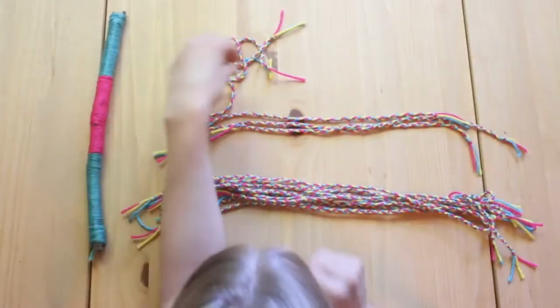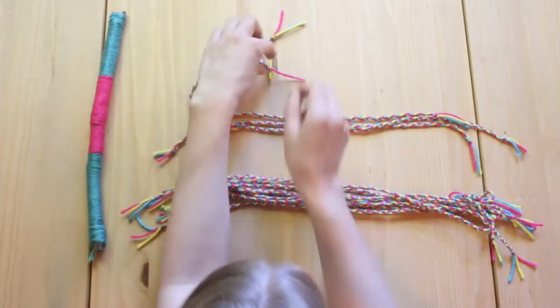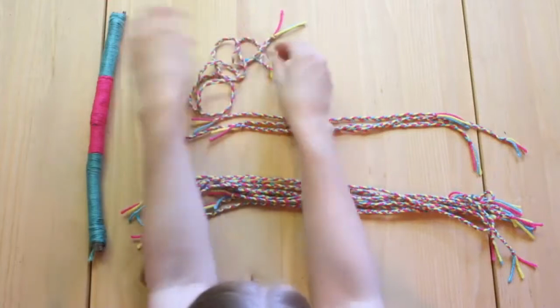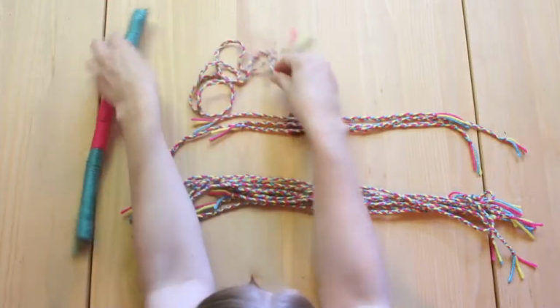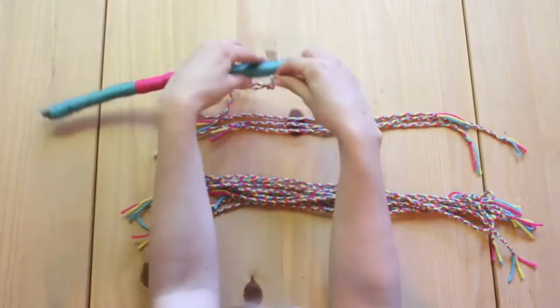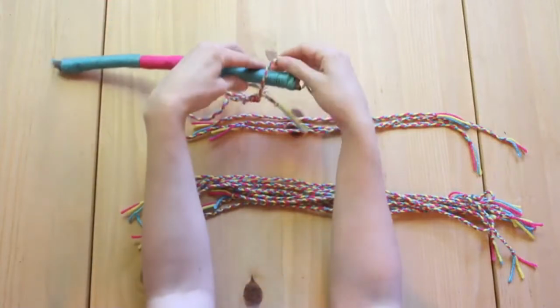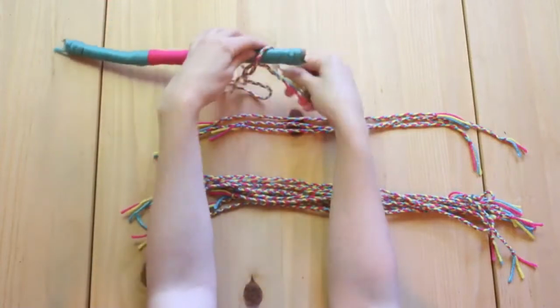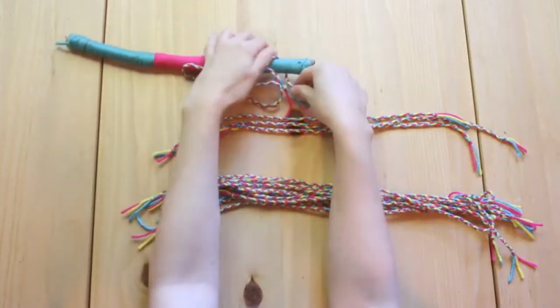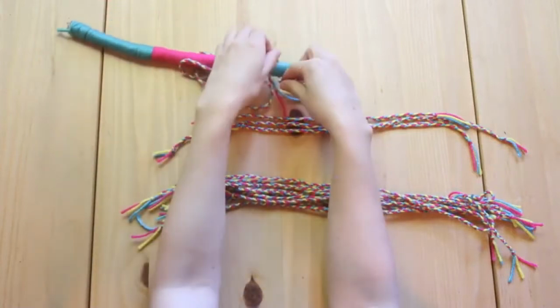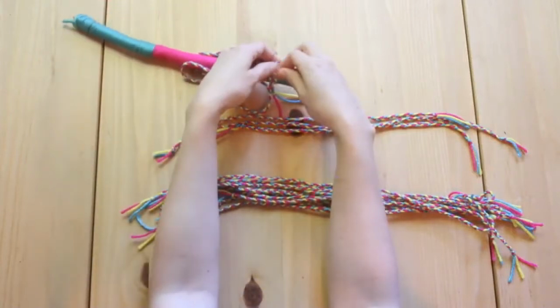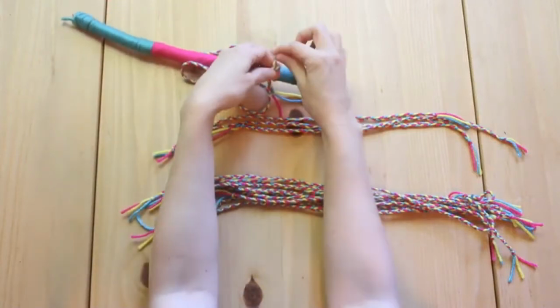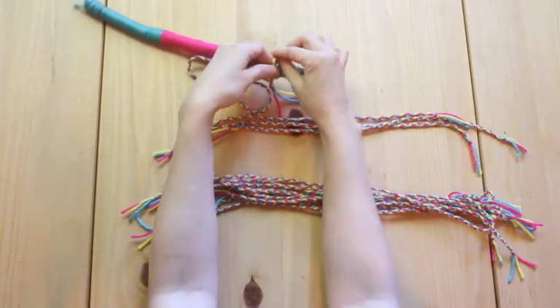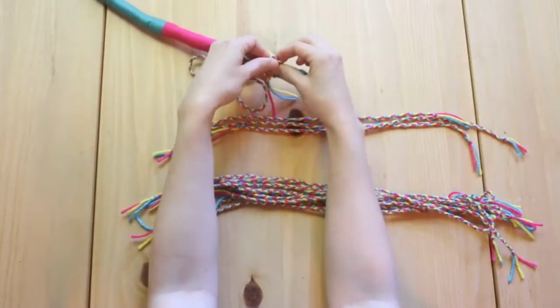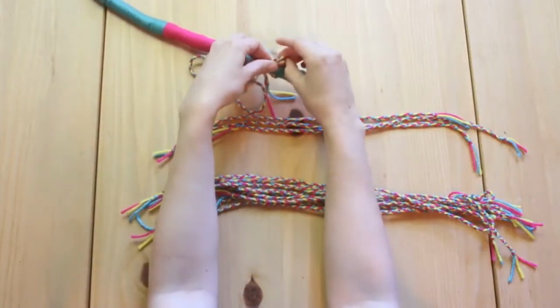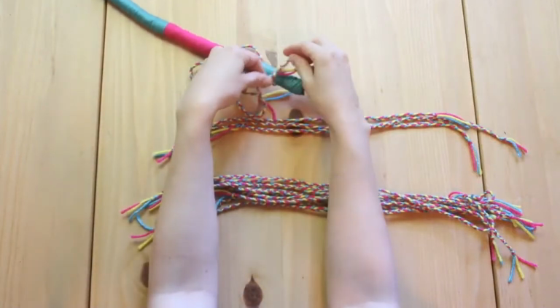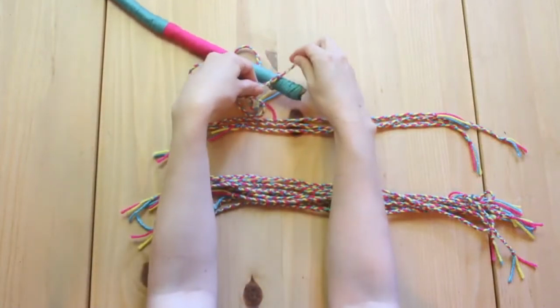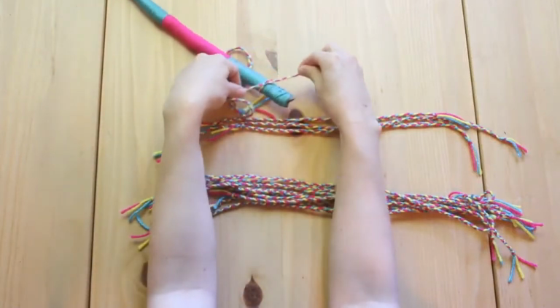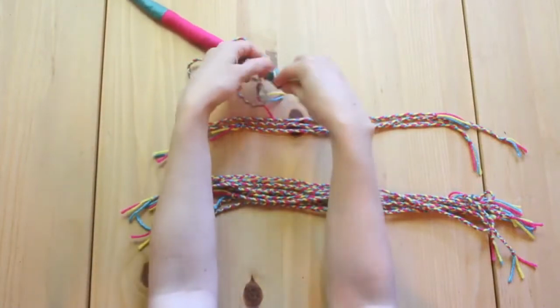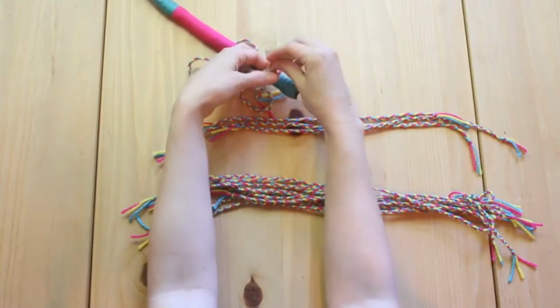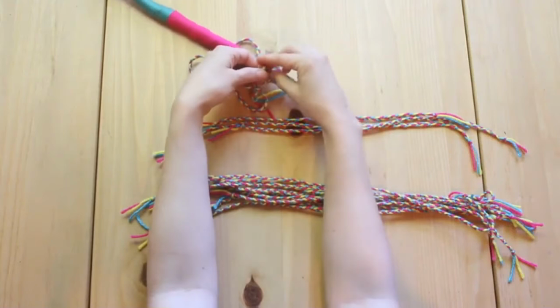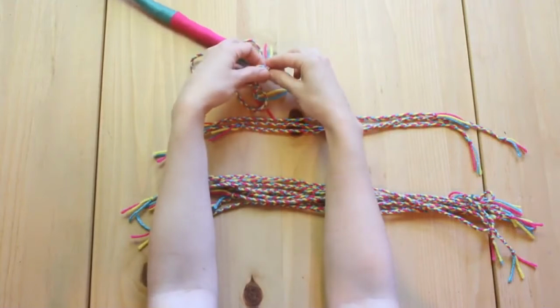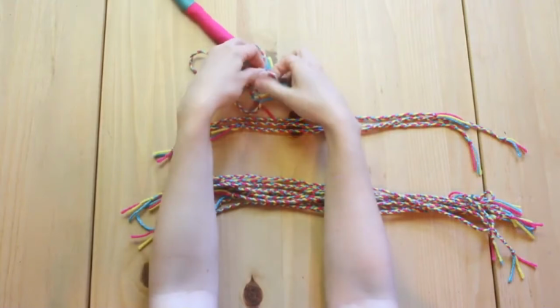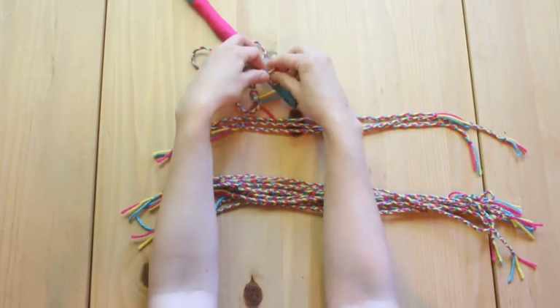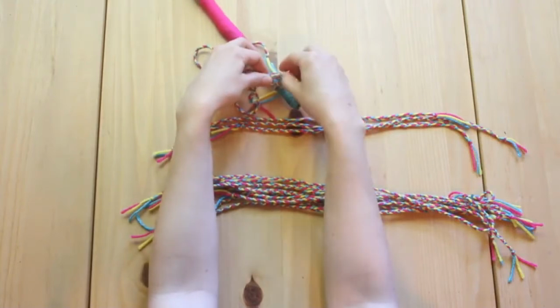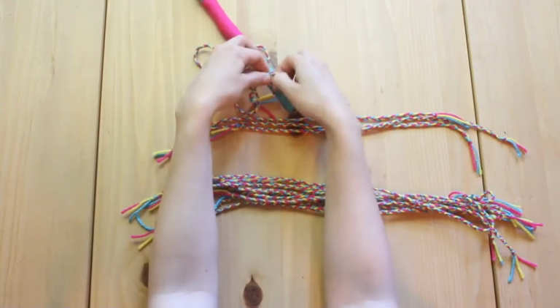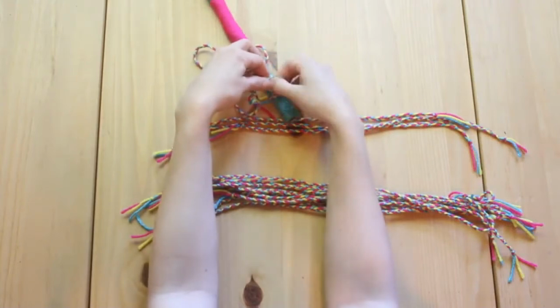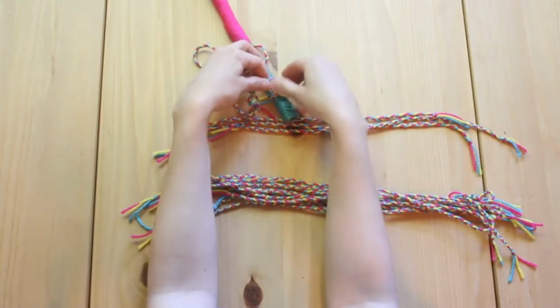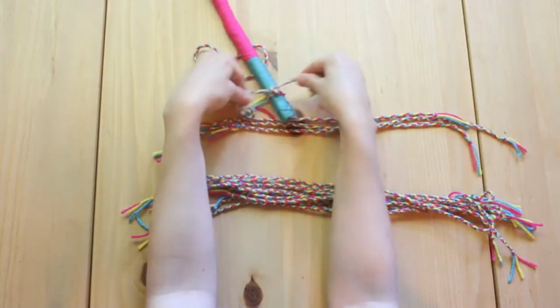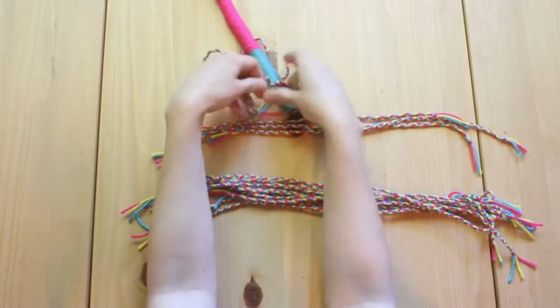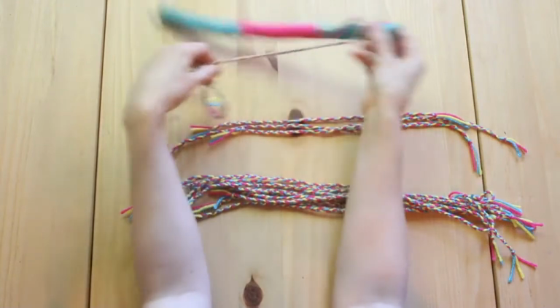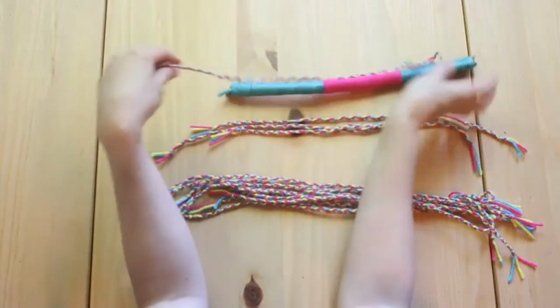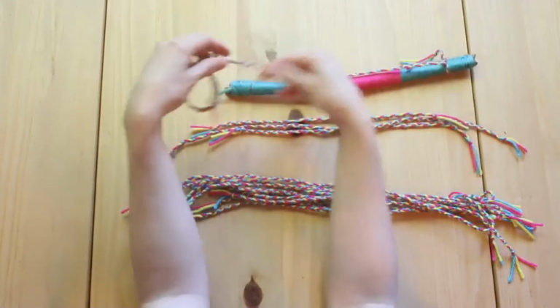Now we're going to pick a branch for the top of the ladder and tie one long piece of rope or yarn to both ends. Here I braided strands of yarn together to make it extra colorful.